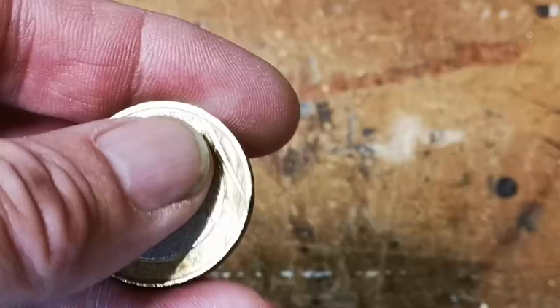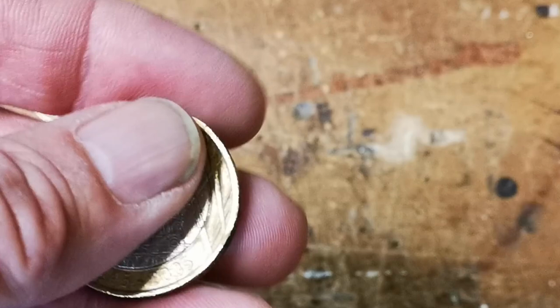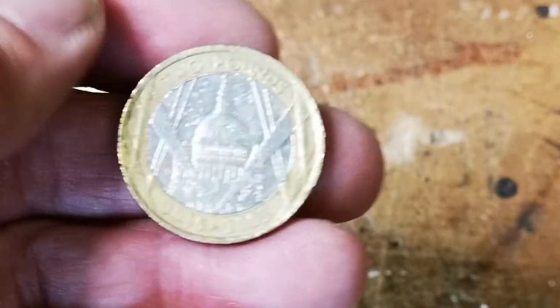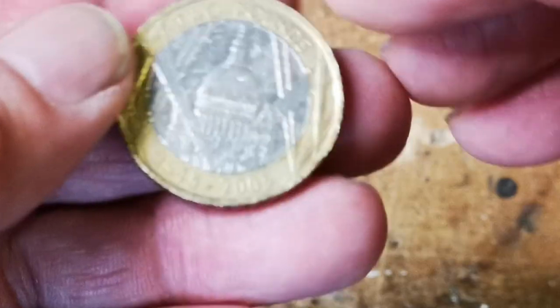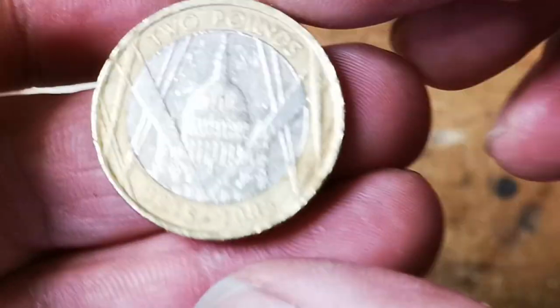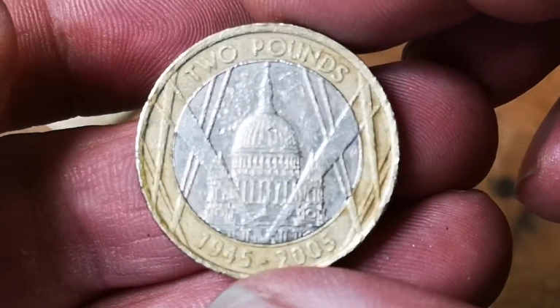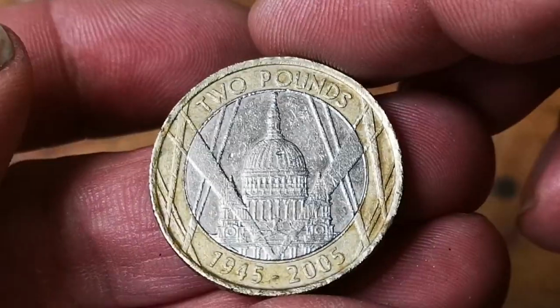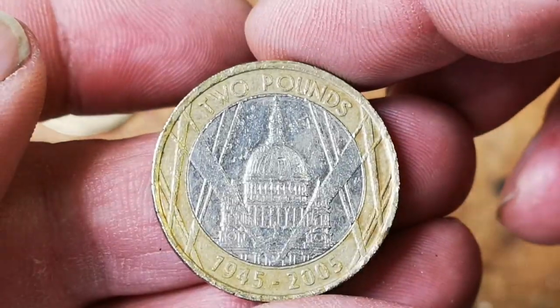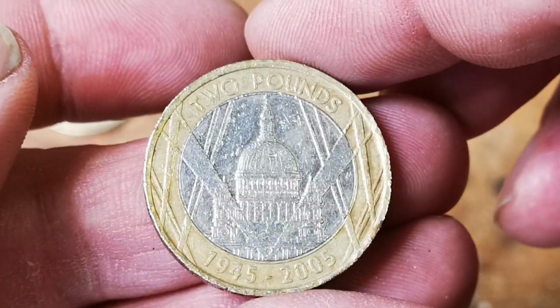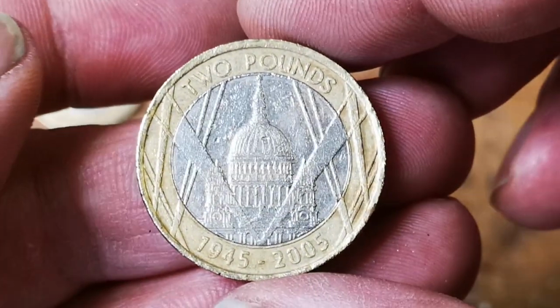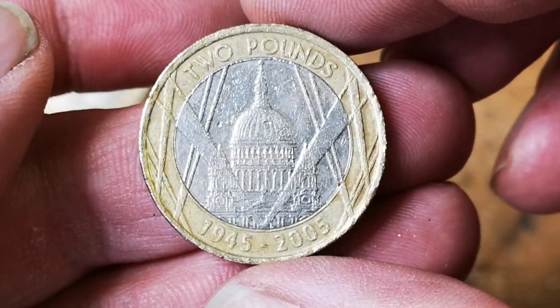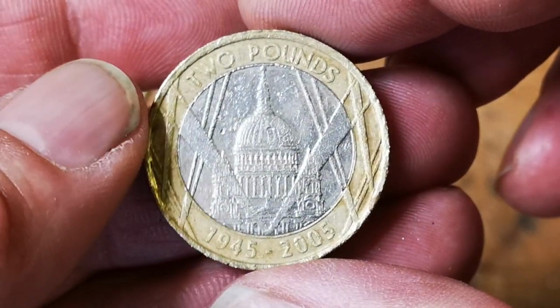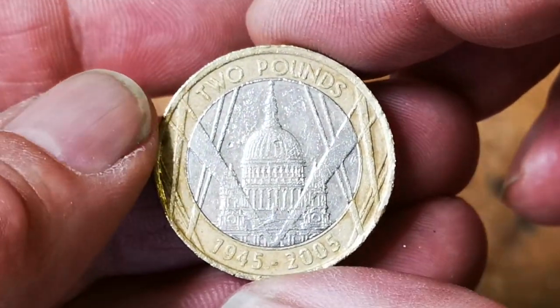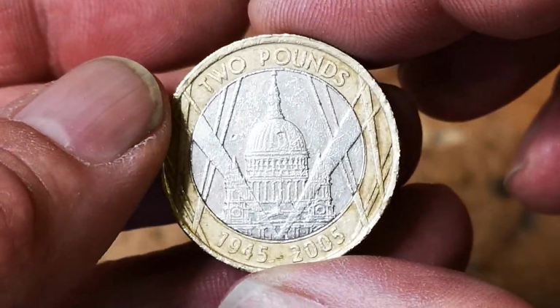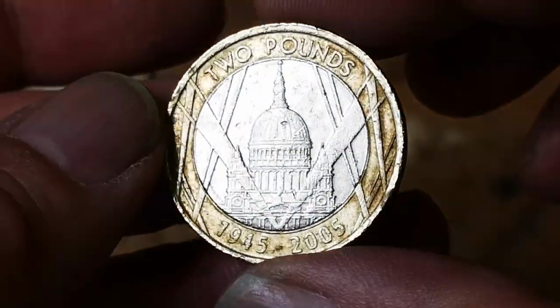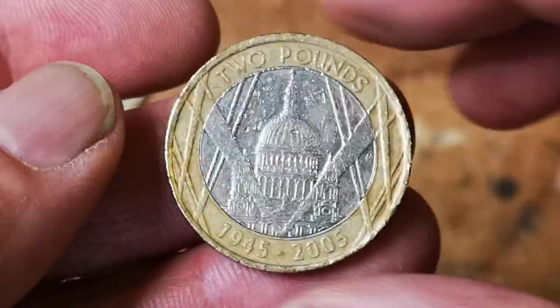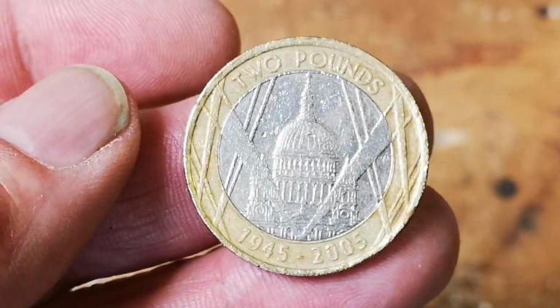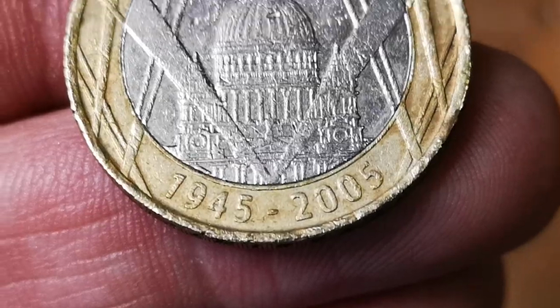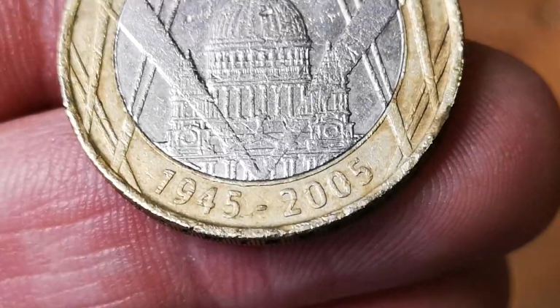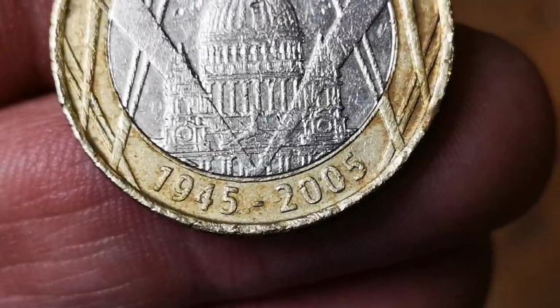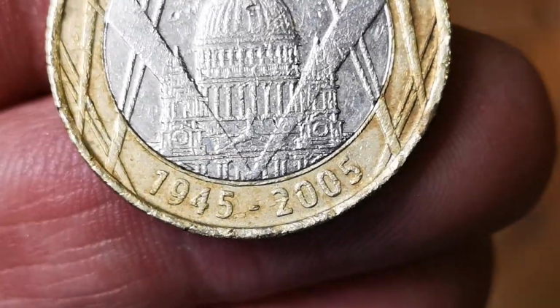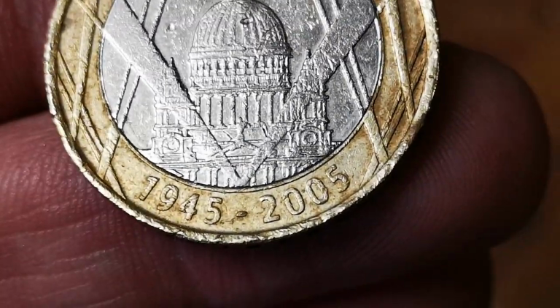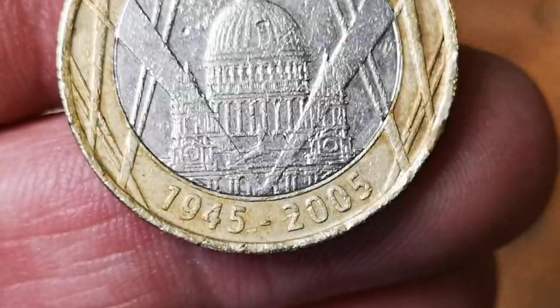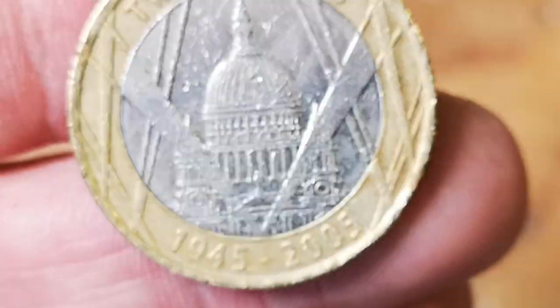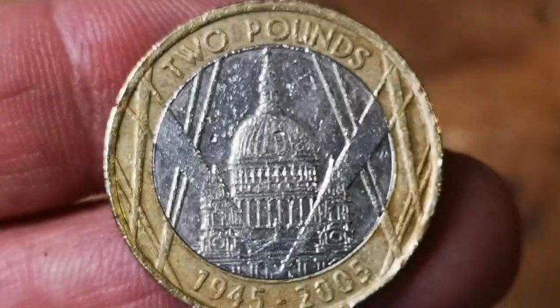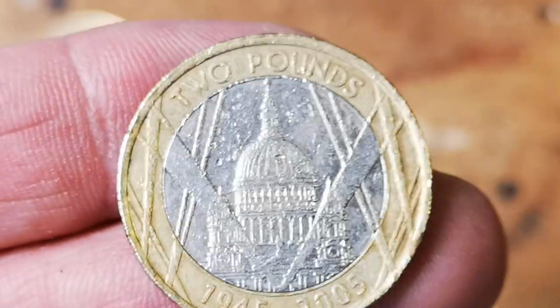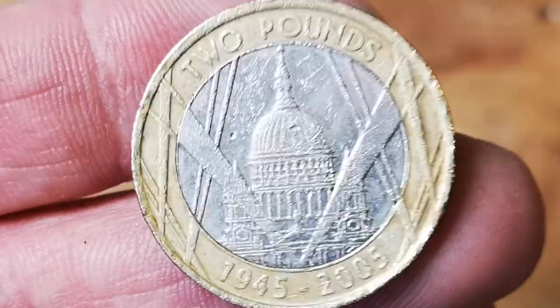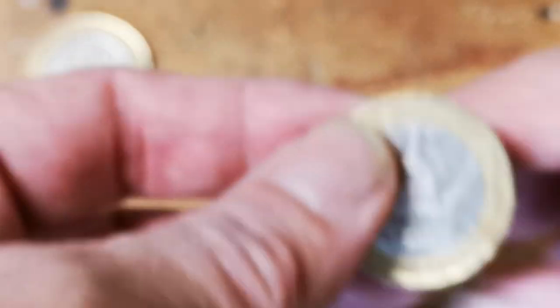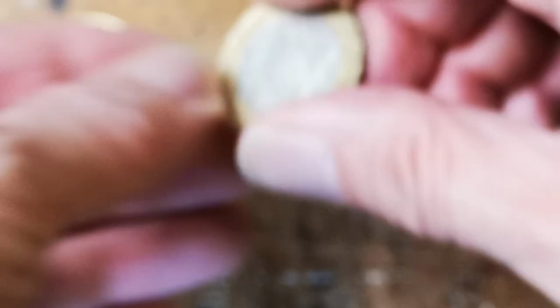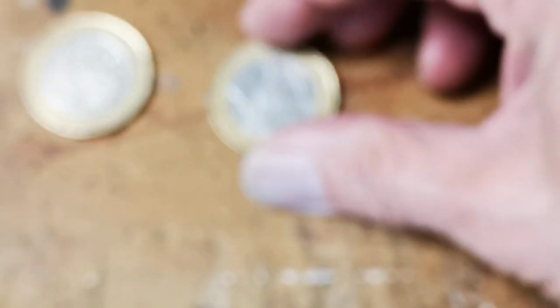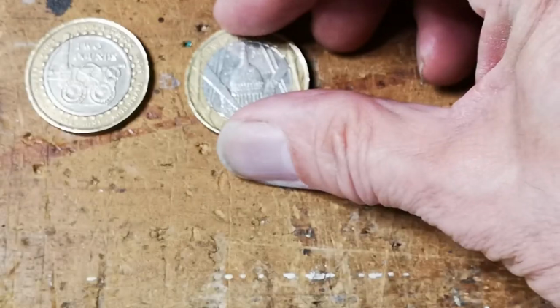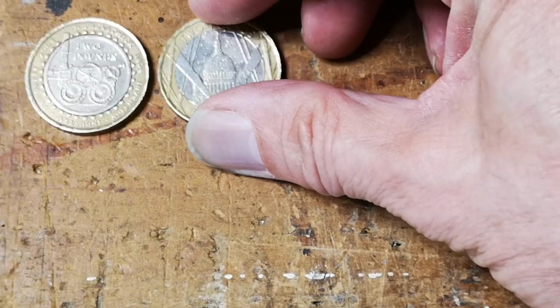We've got some St Paul's Cathedral — 1945 to 2005, 60th anniversary of the end of World War II. Not a very good condition one, but at least it's another find.